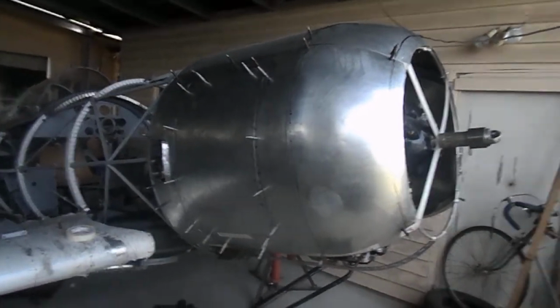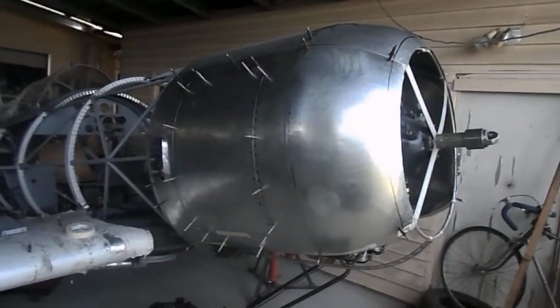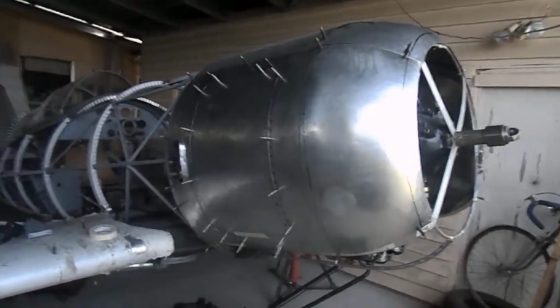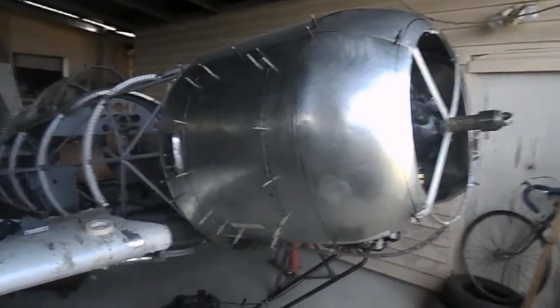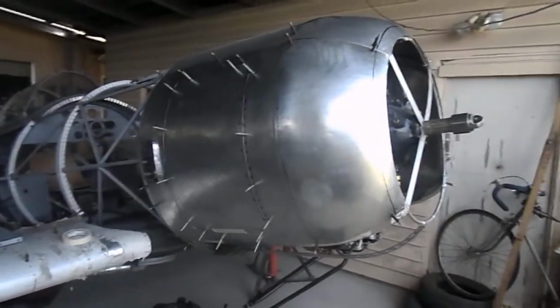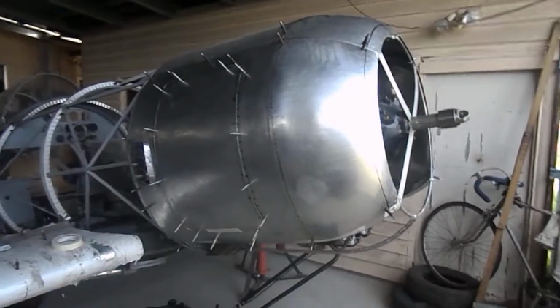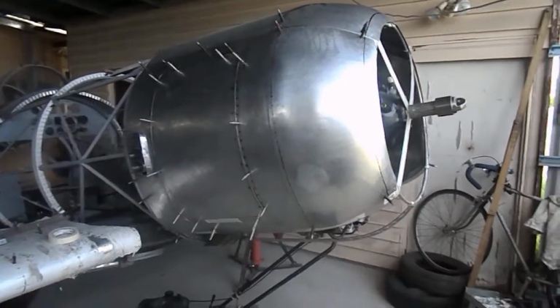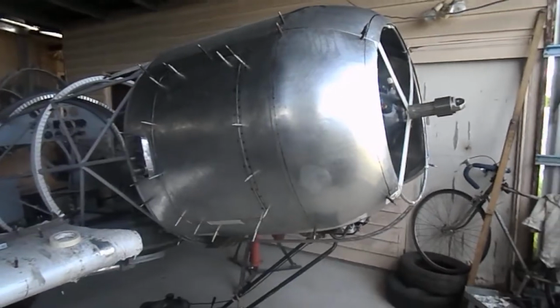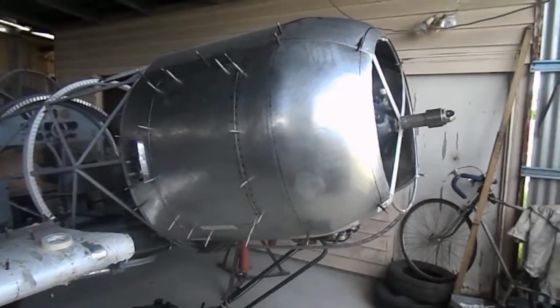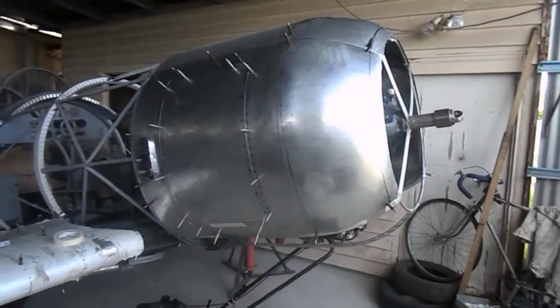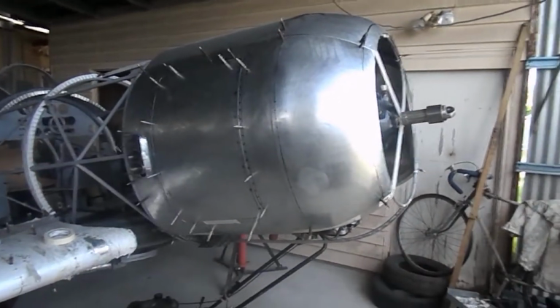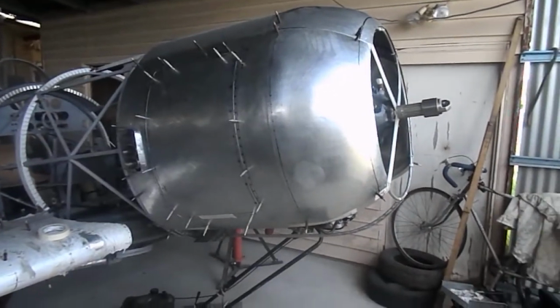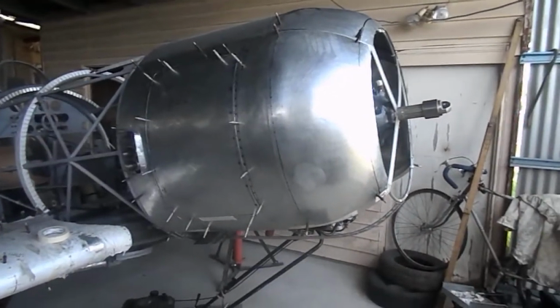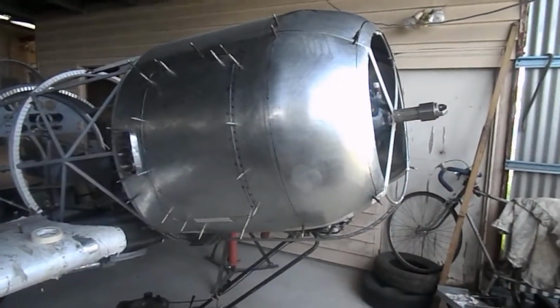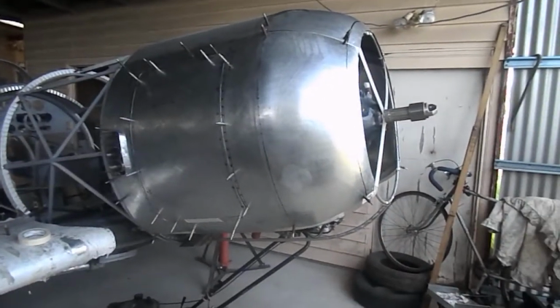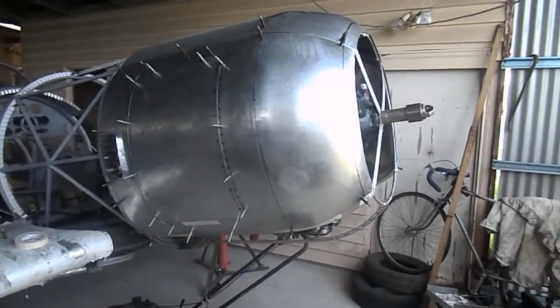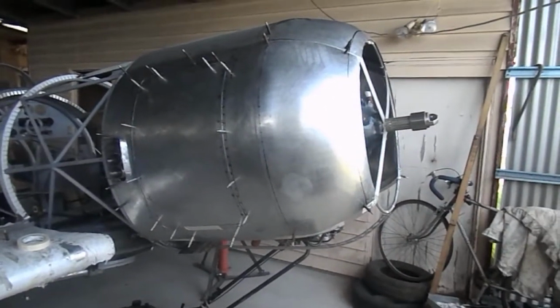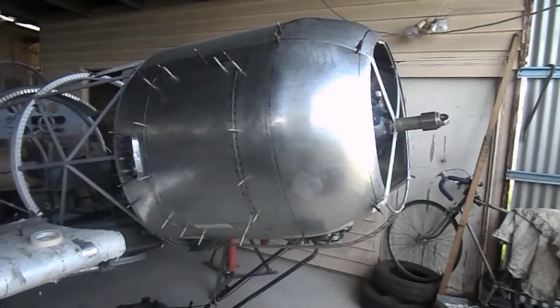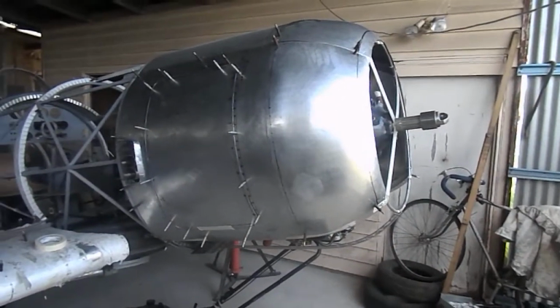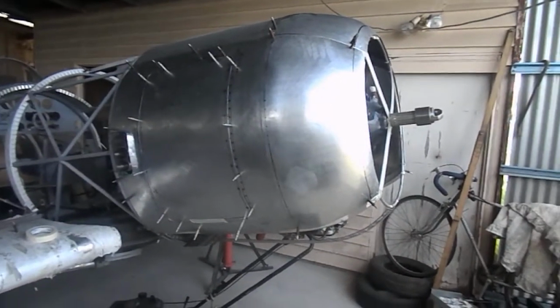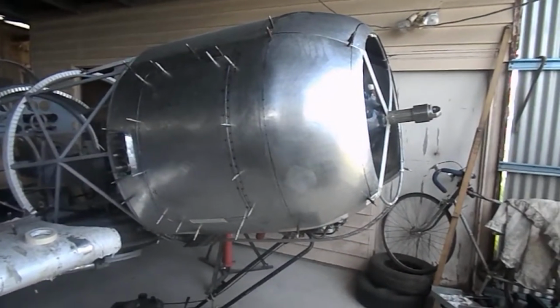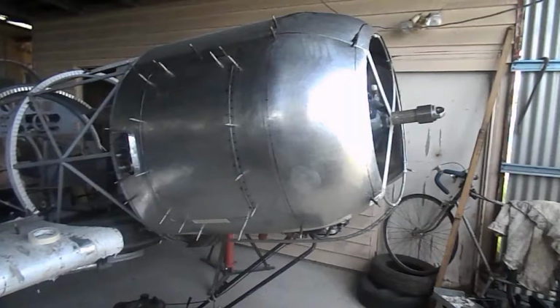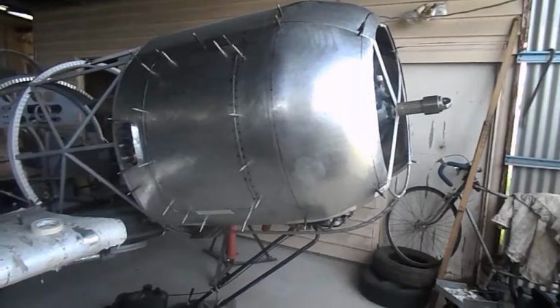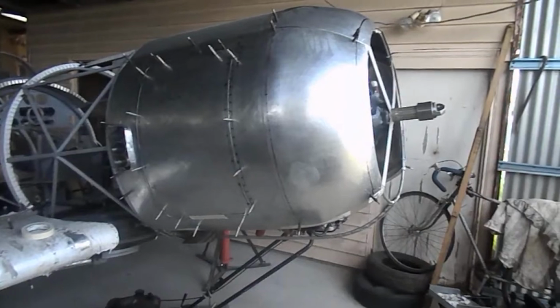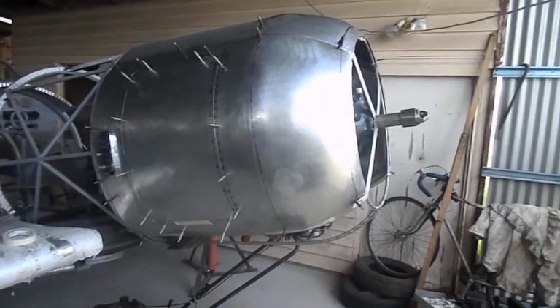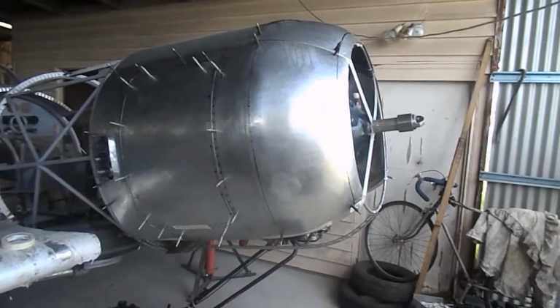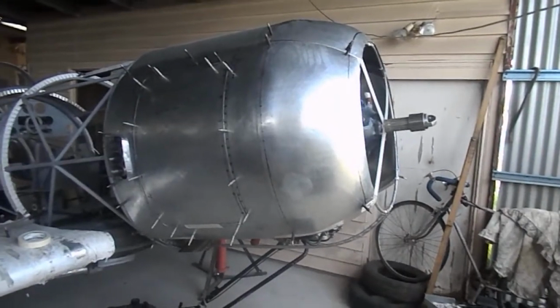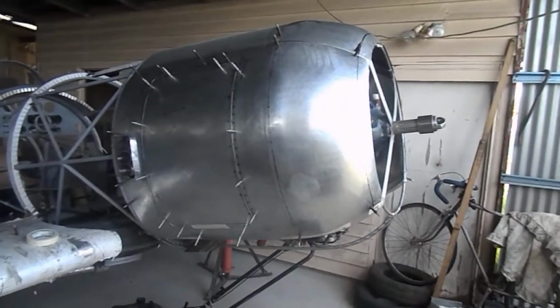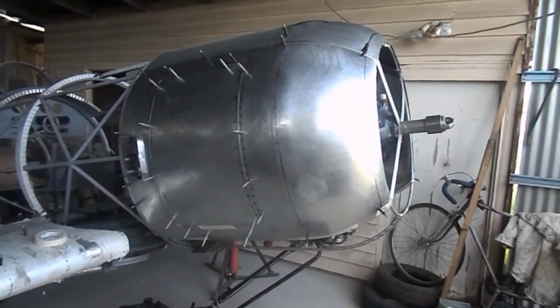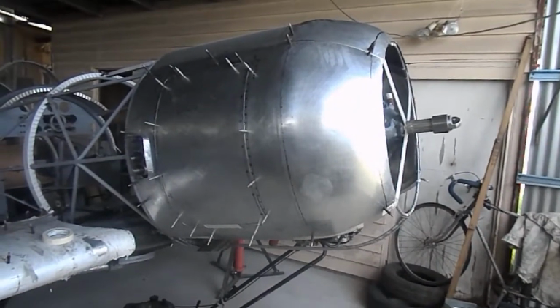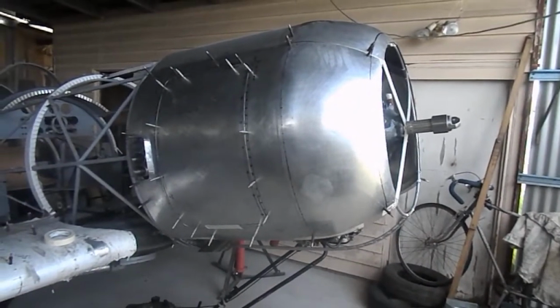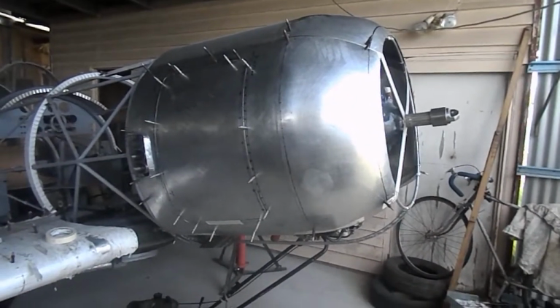I've just finished this afternoon fitting the rear engine bay doors on both sides. They're only cleco'd in and hinged — I haven't been able to get any further than that today.